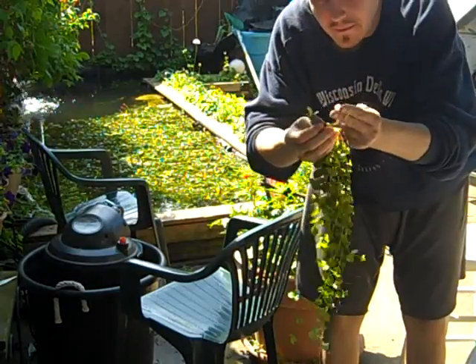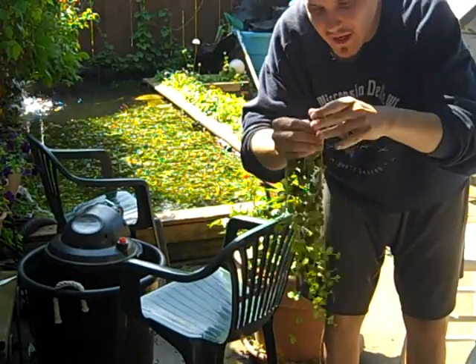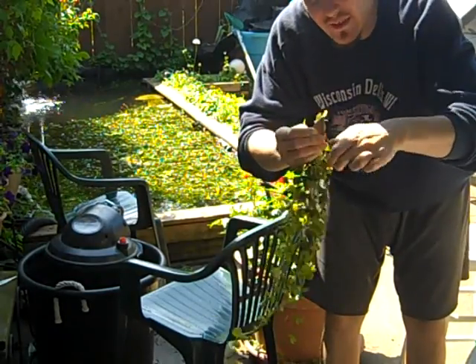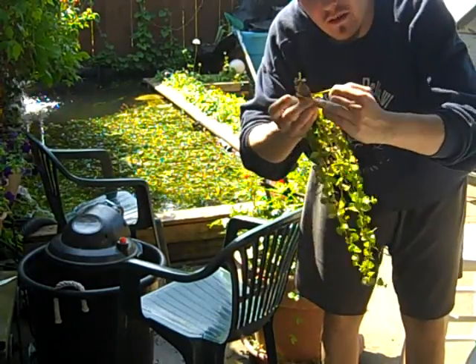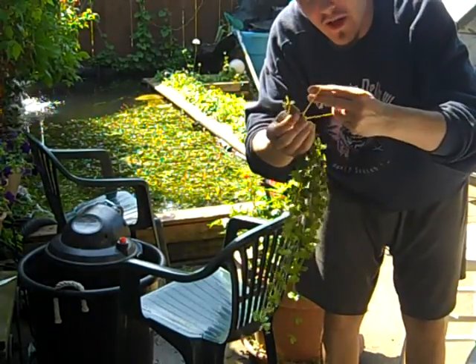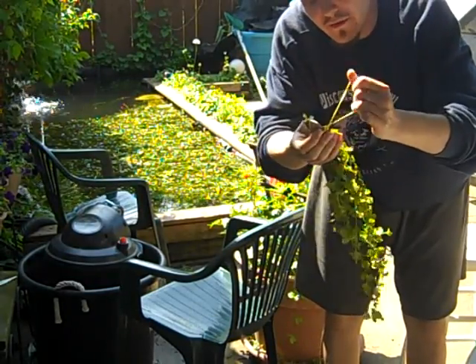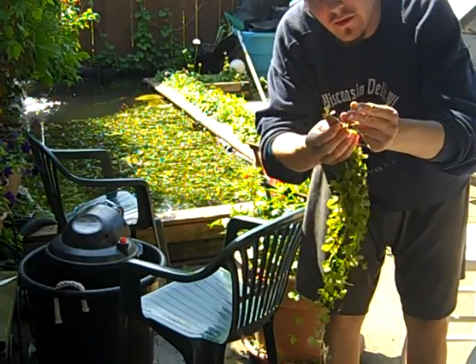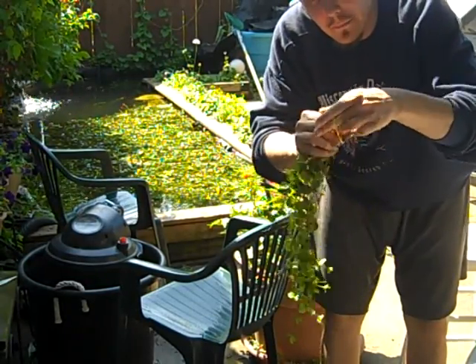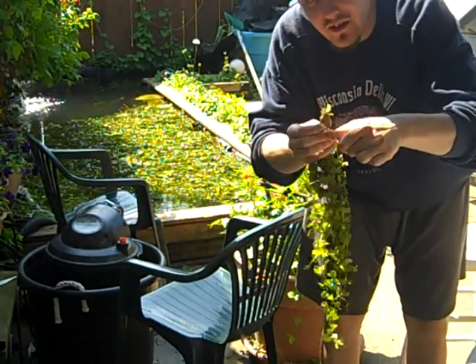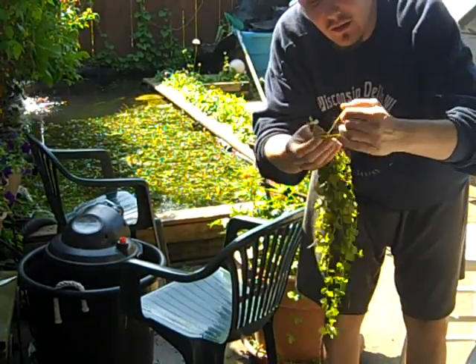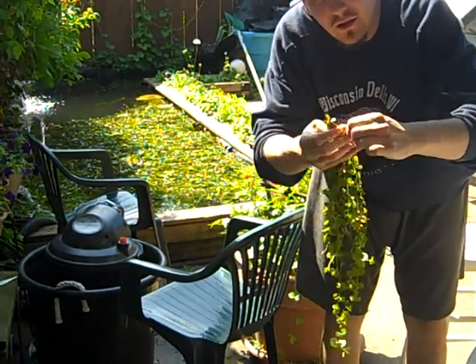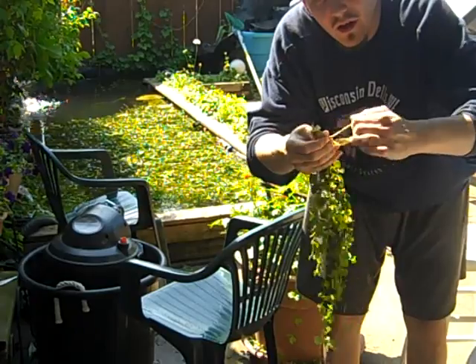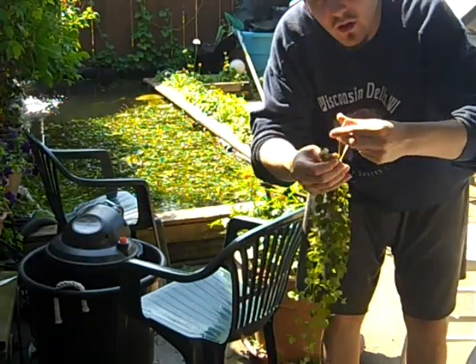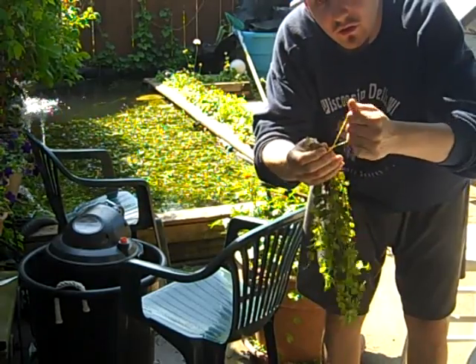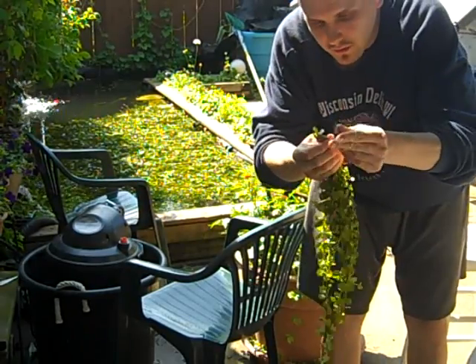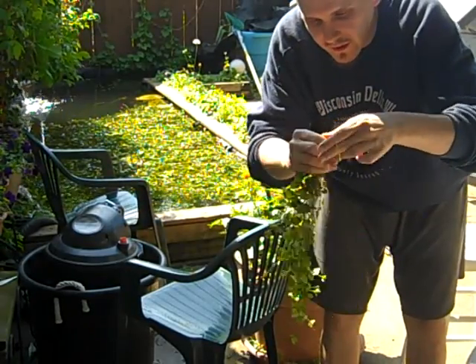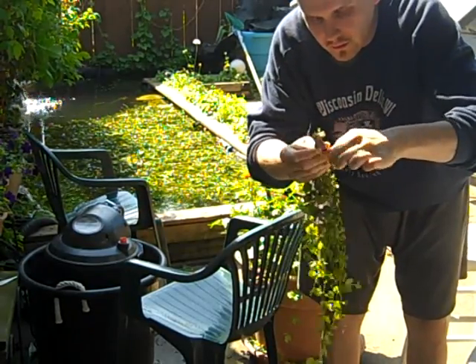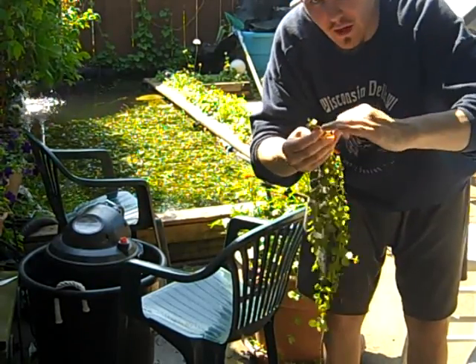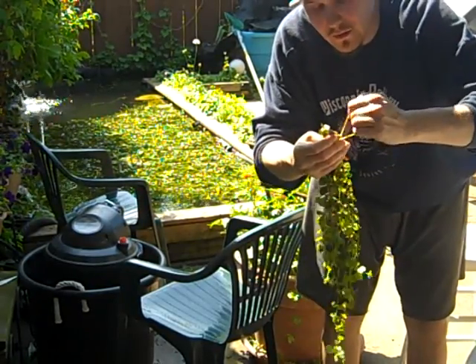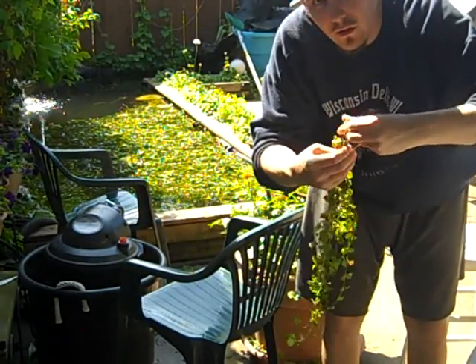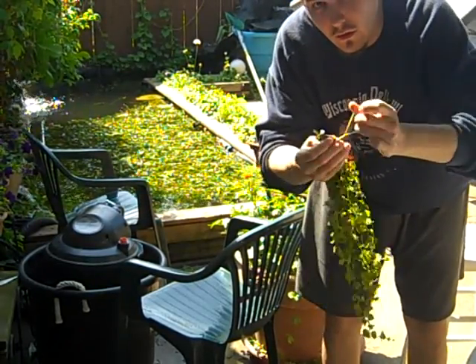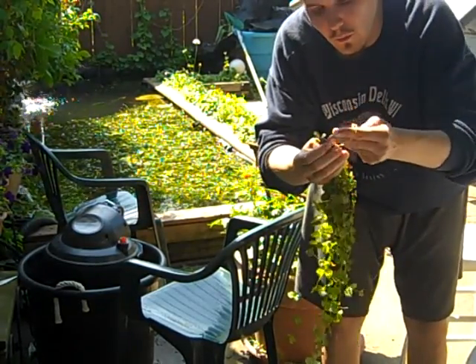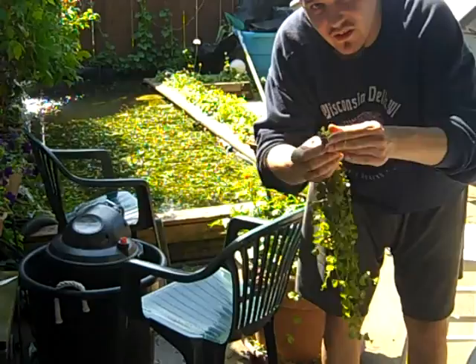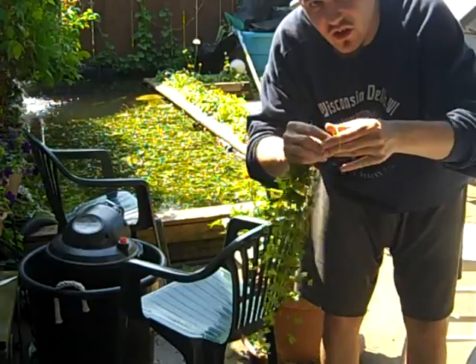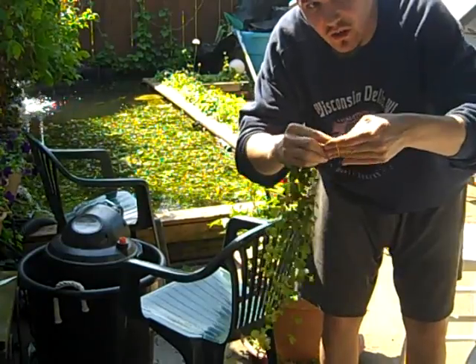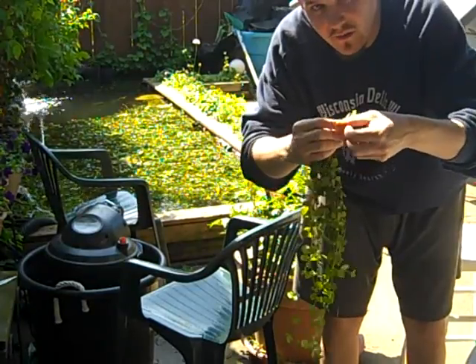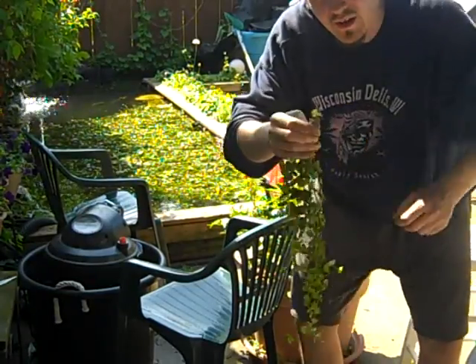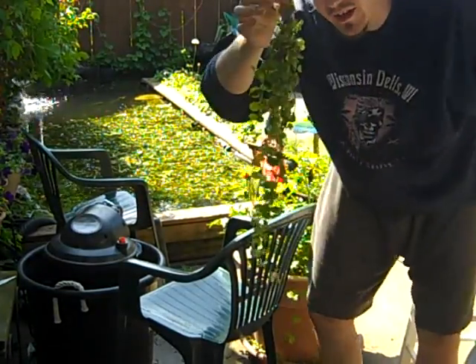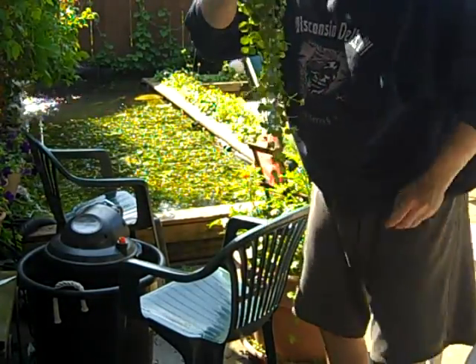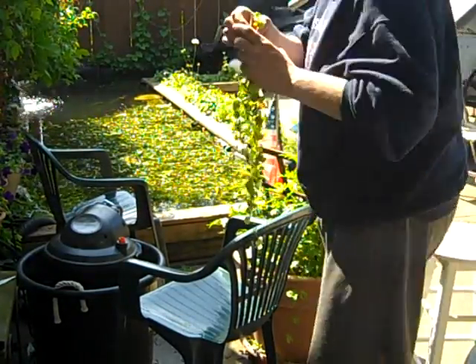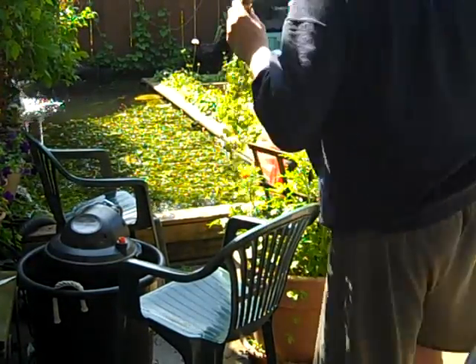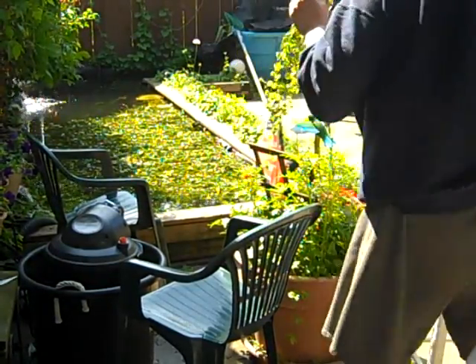I'm attaching the bottom of the plant here to the rock with rubber bands, and then I get to launch this down to the bottom of the rock.